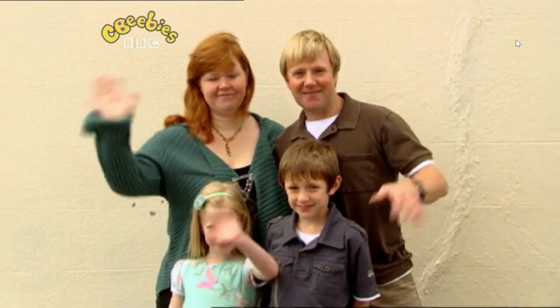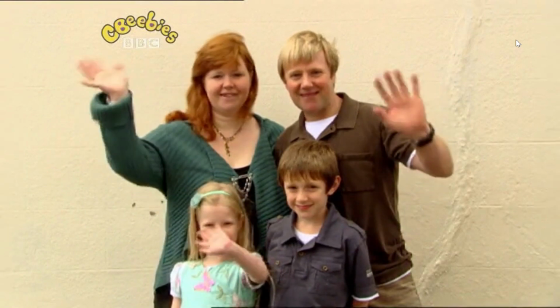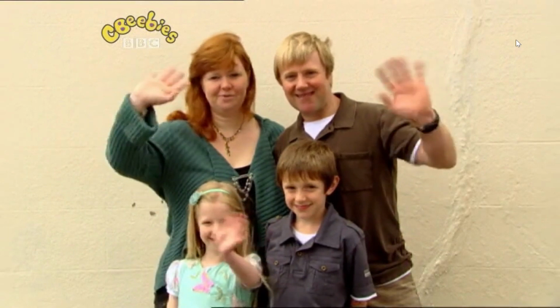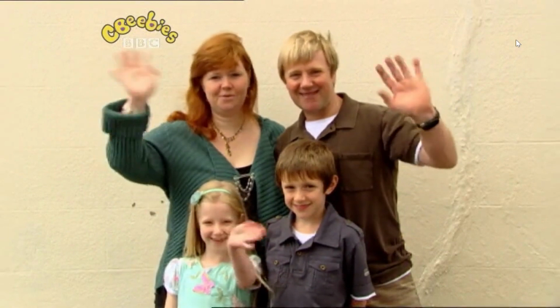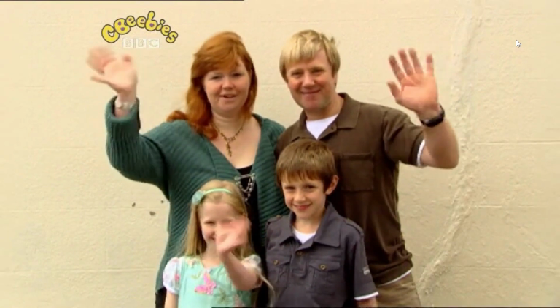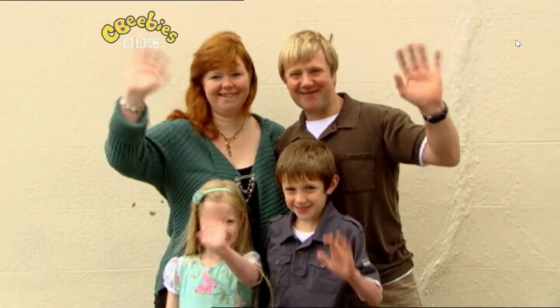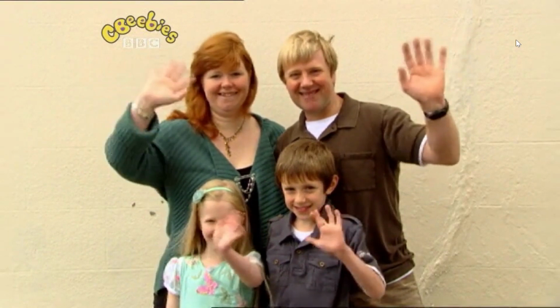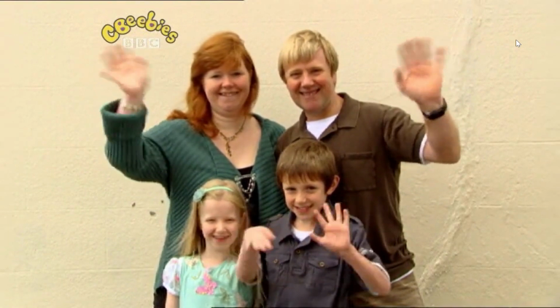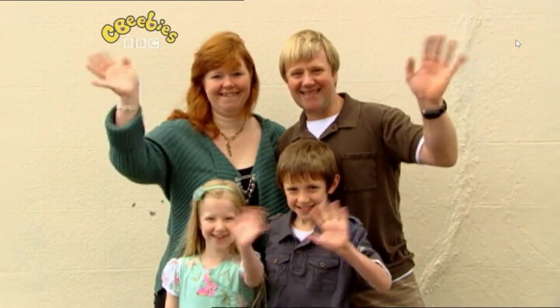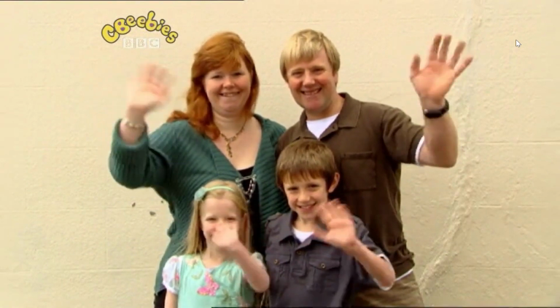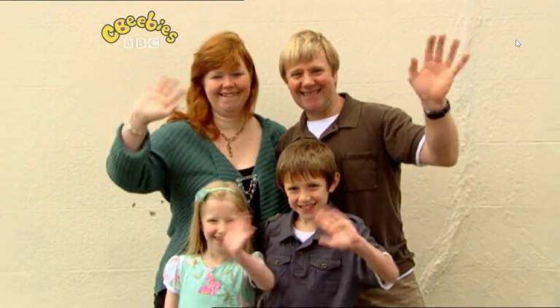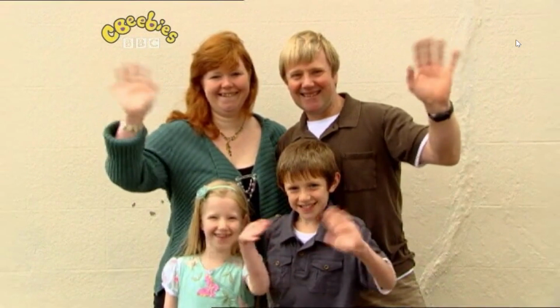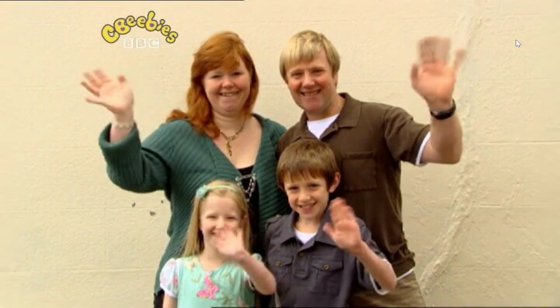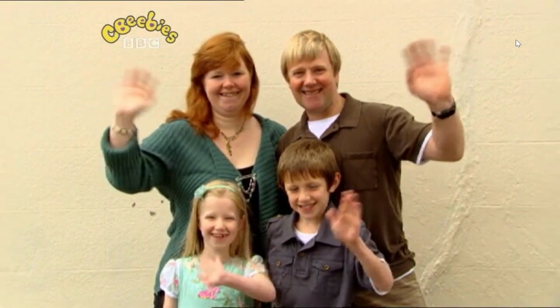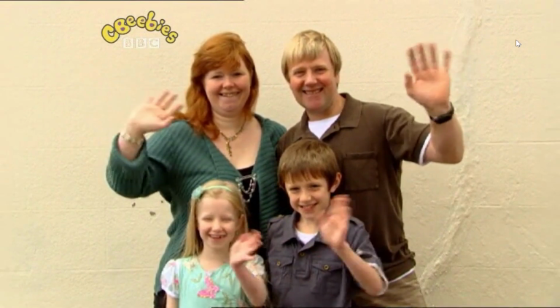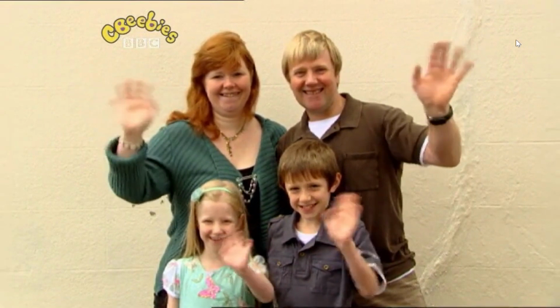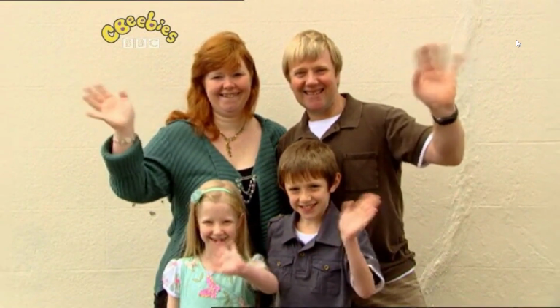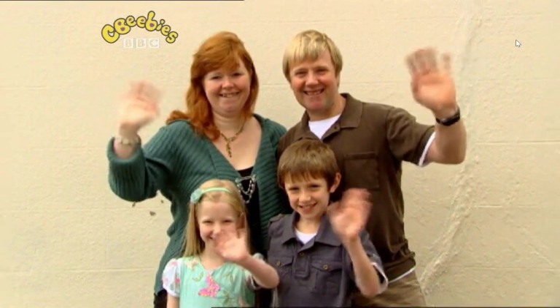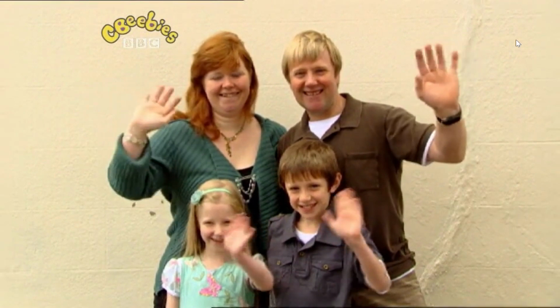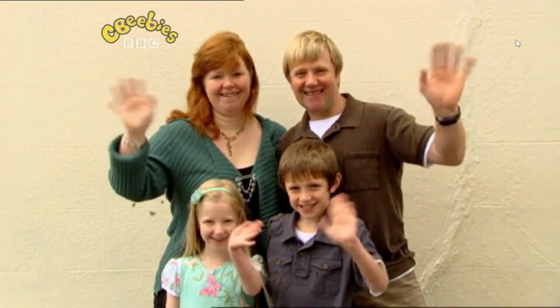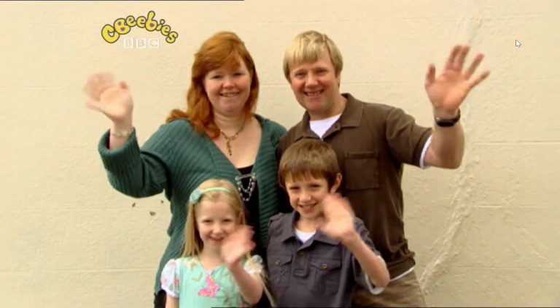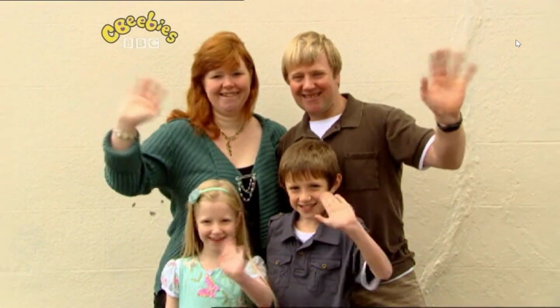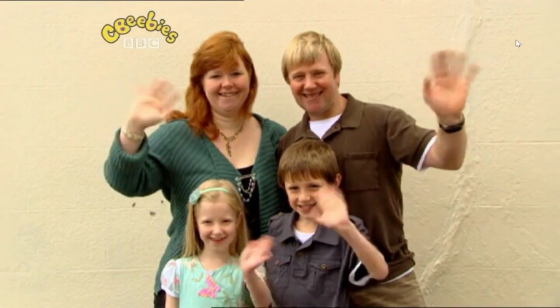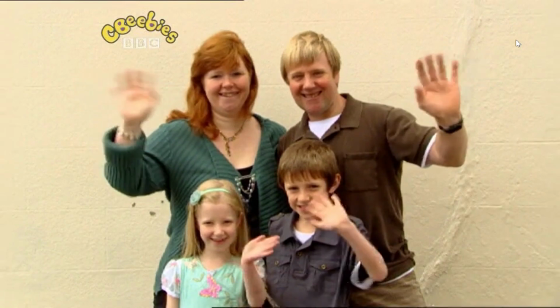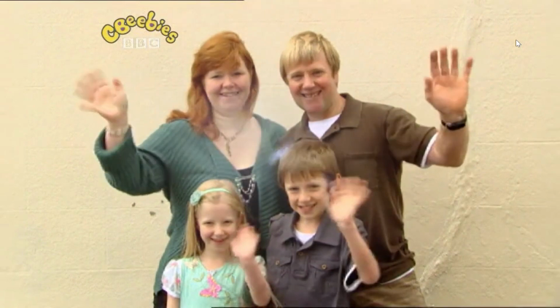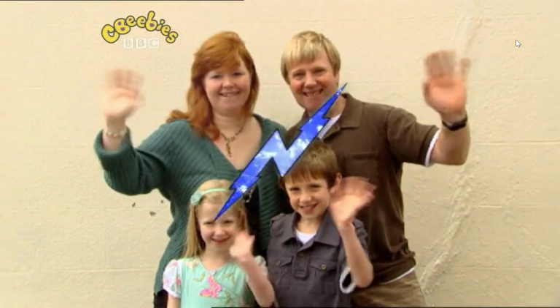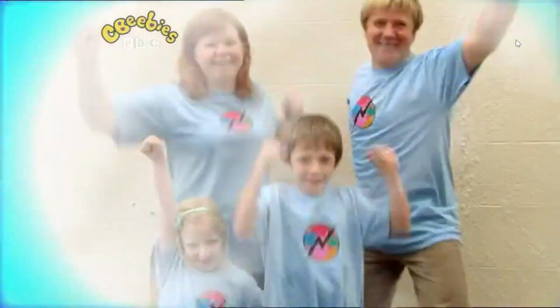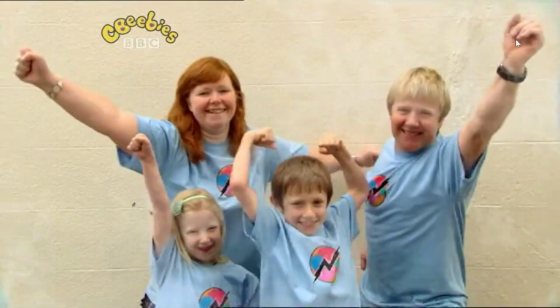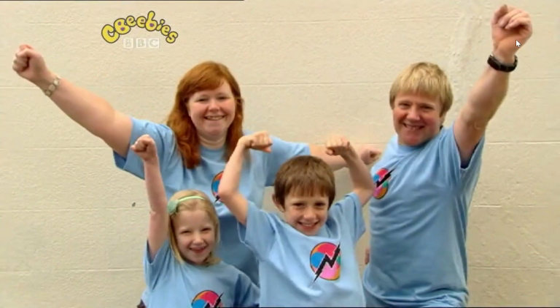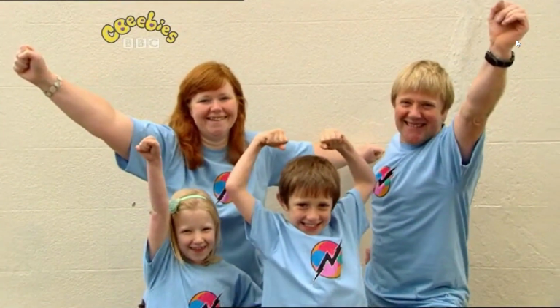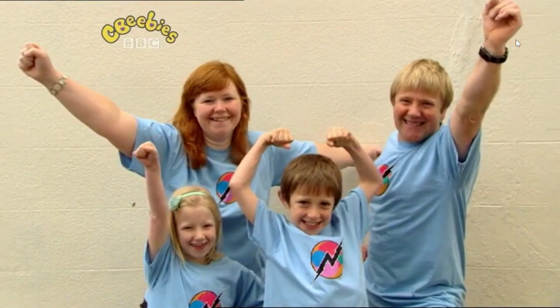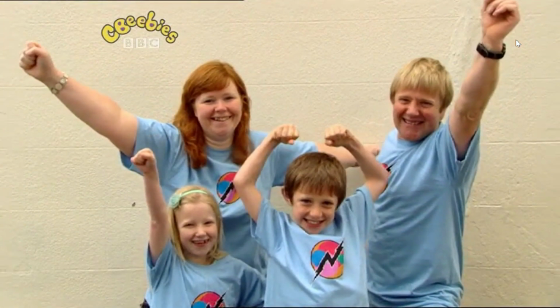Meet Emma, her brother Harry, and Mum and Dad. They're a regular family from the Yorkshire Dales. But today, for one day only, they are... The Experimentals!